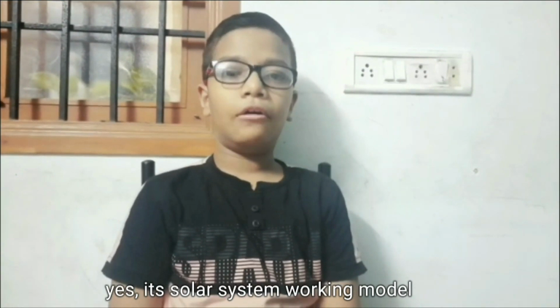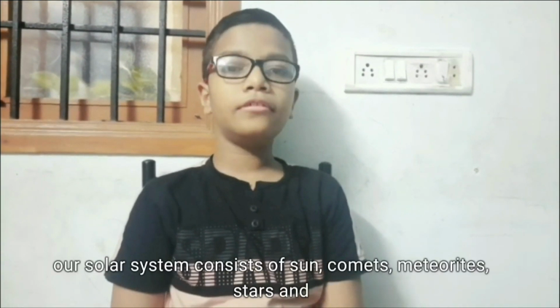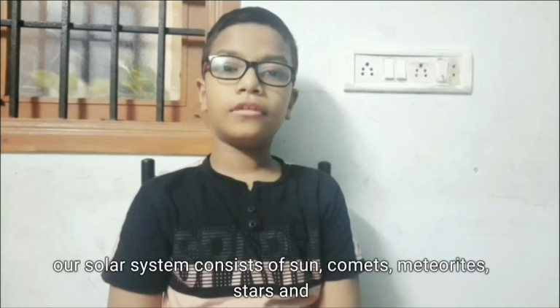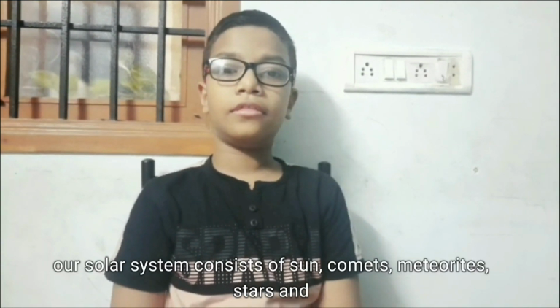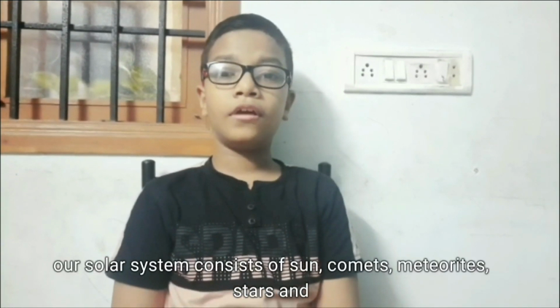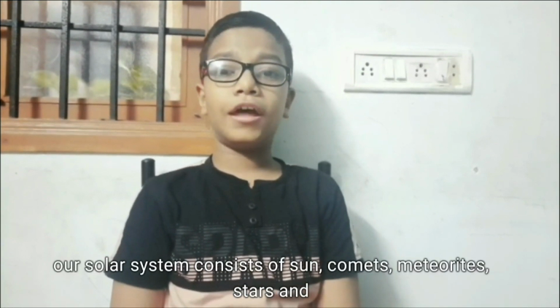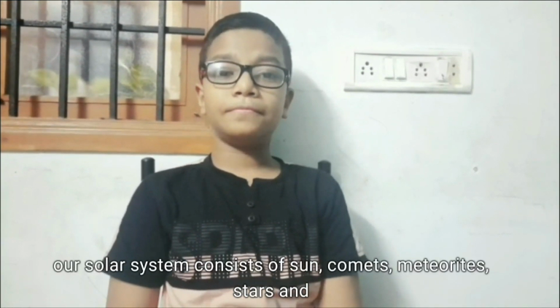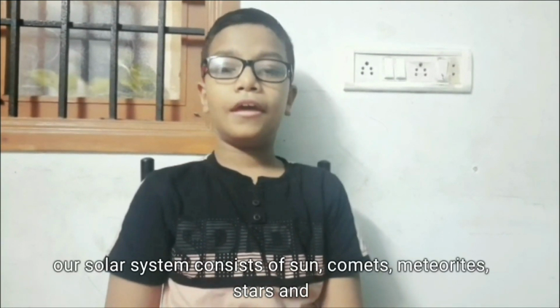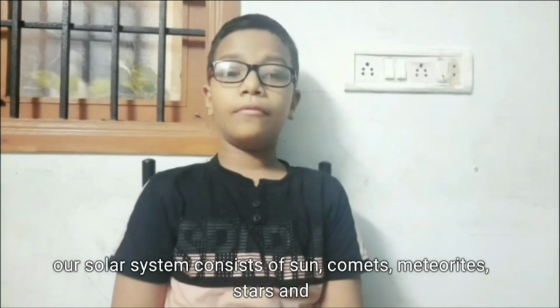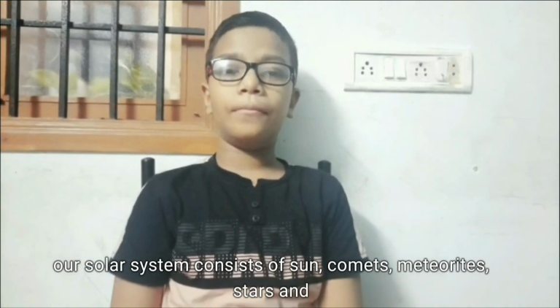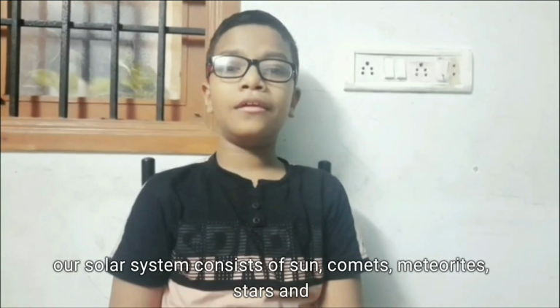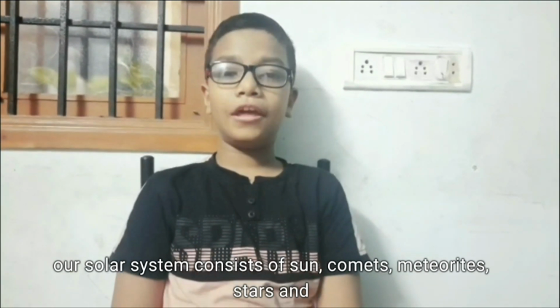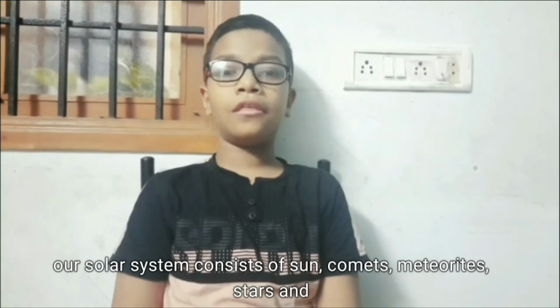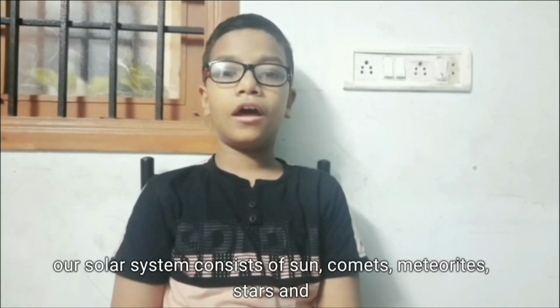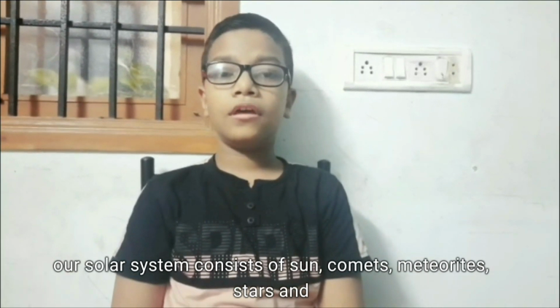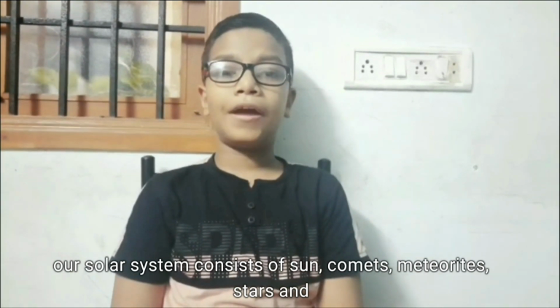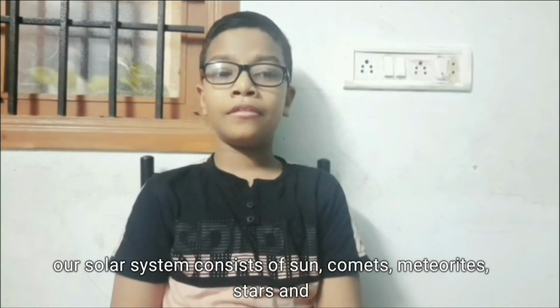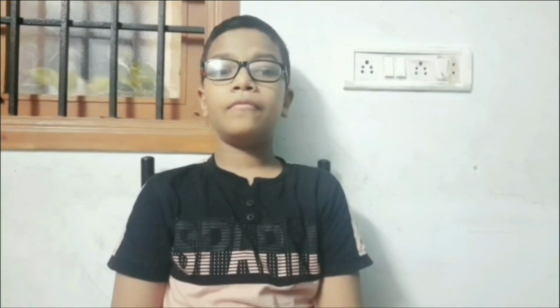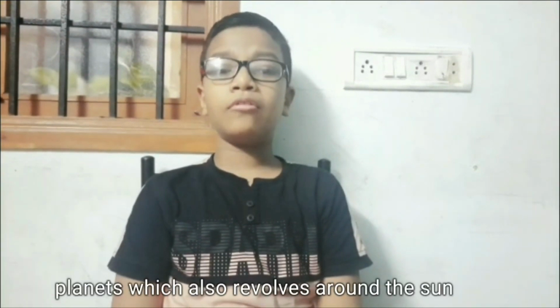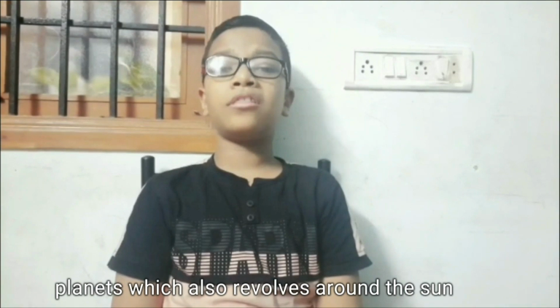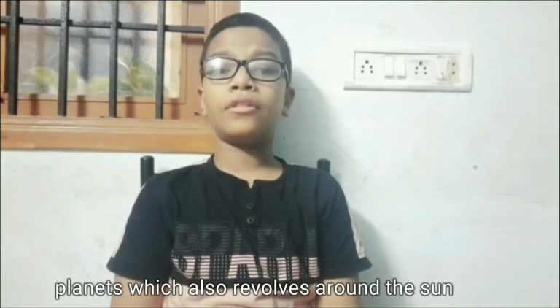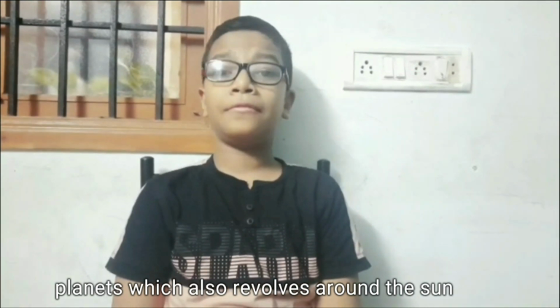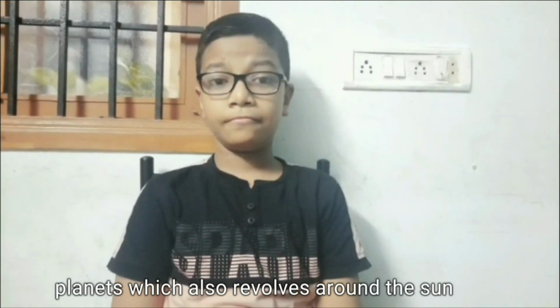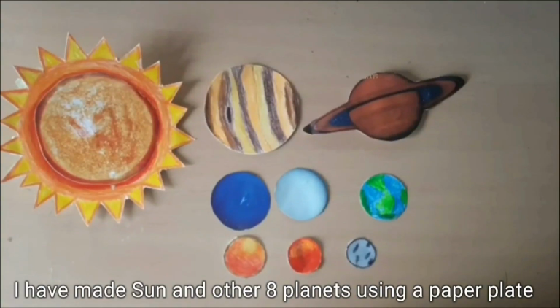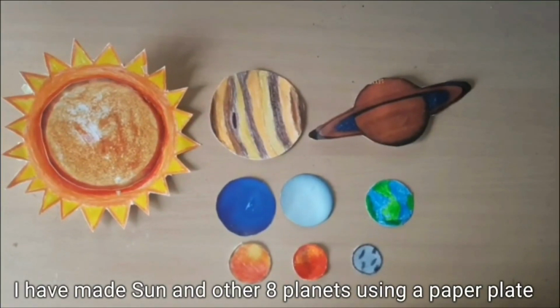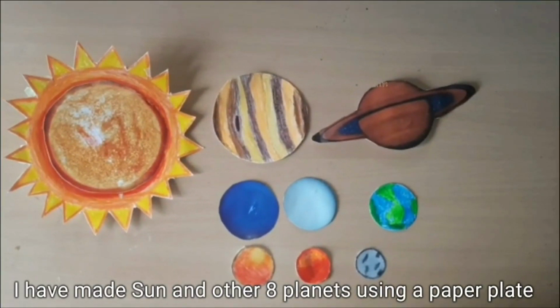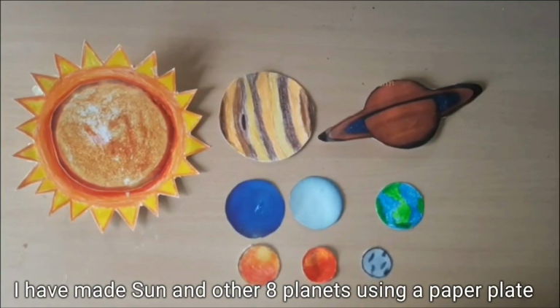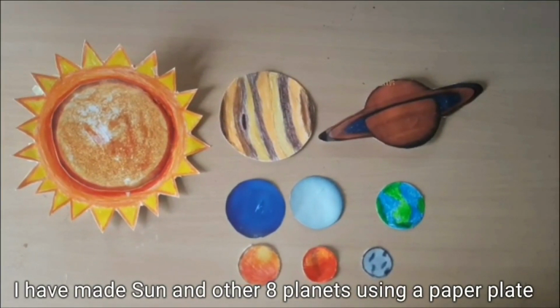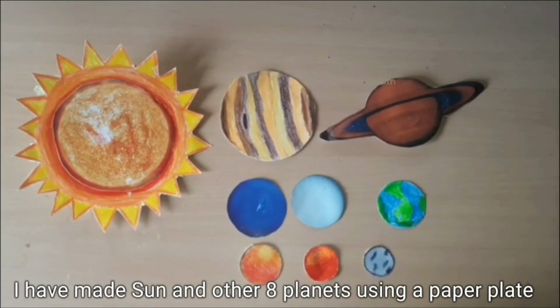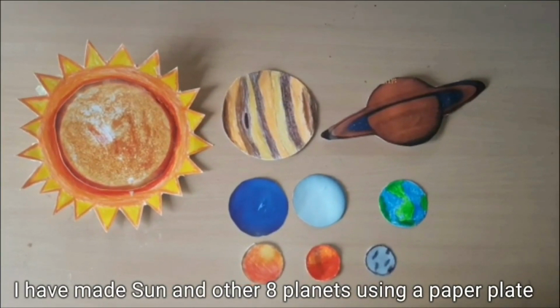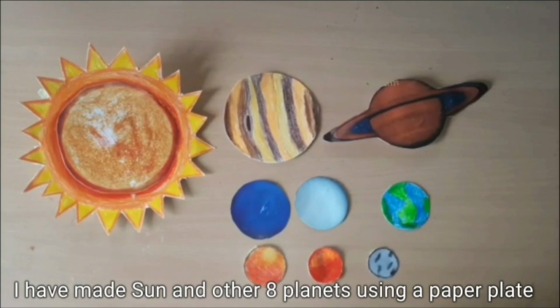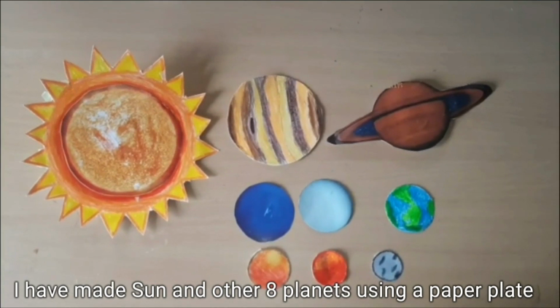Our solar system consists of the sun, comets, meteorites, stars and planets, which also revolve around the sun. I have made the sun and other eight planets using paper plates.